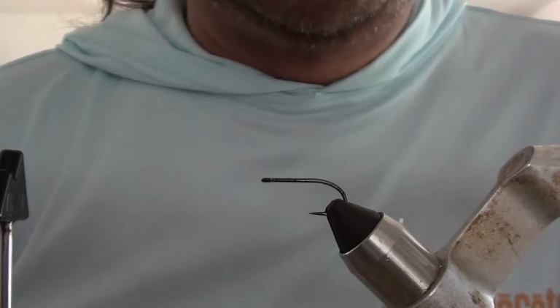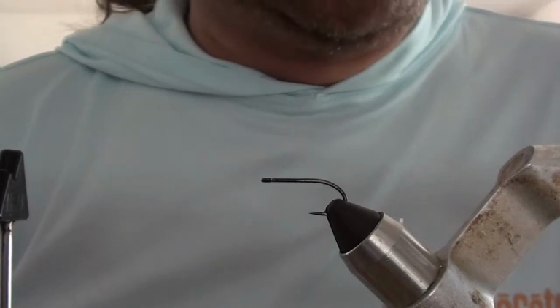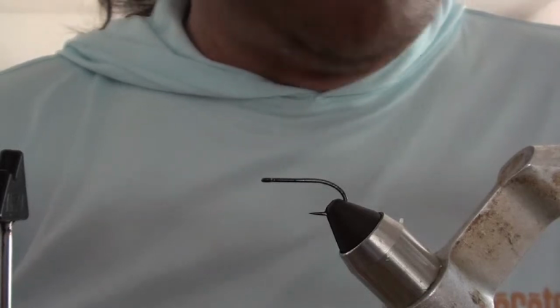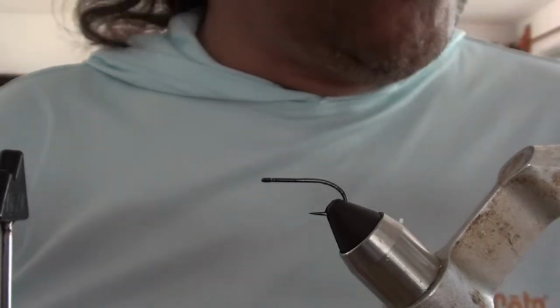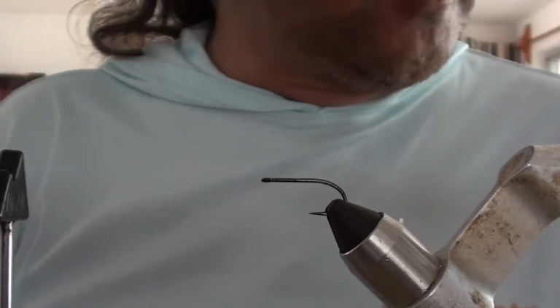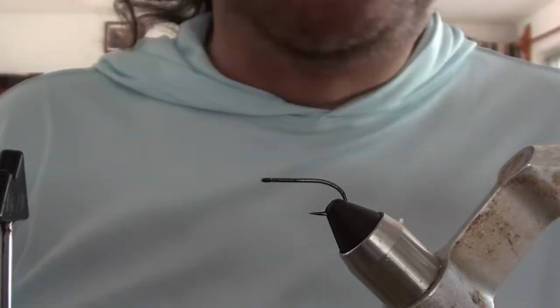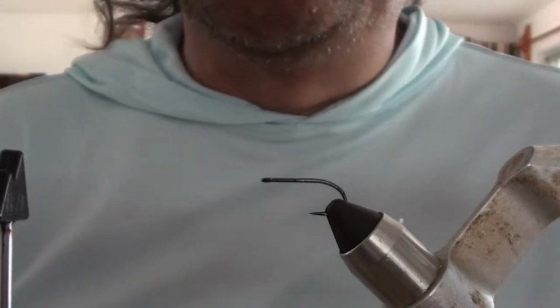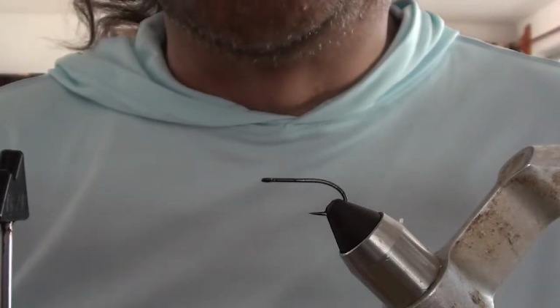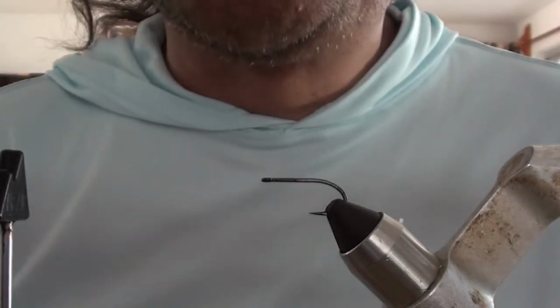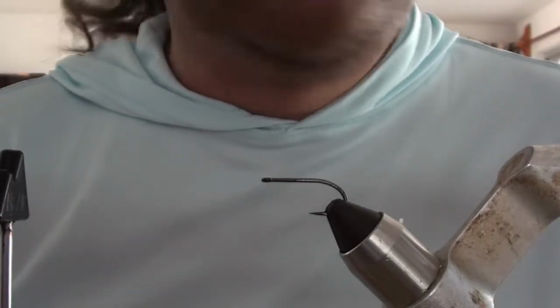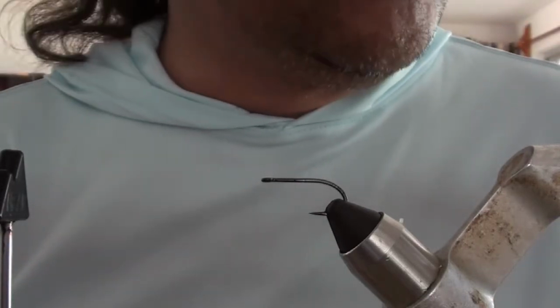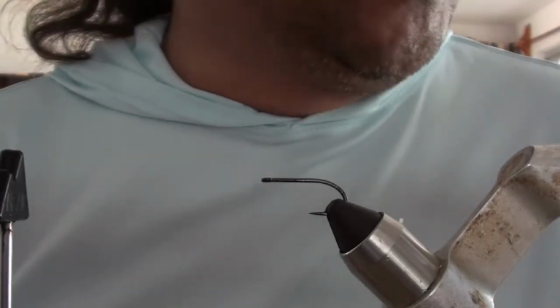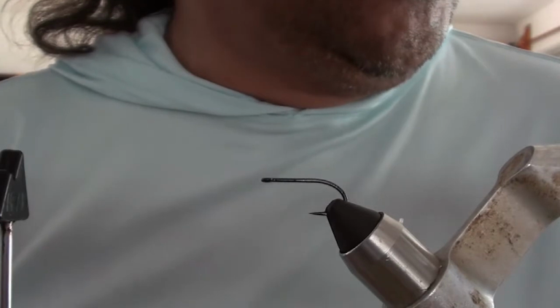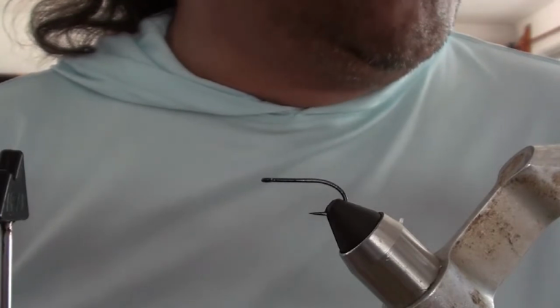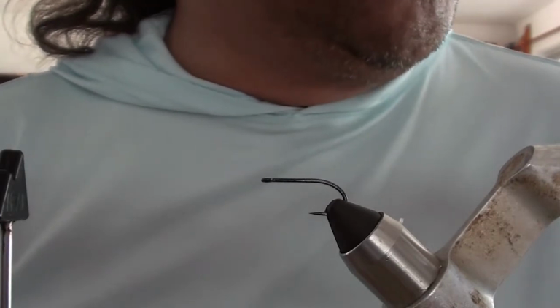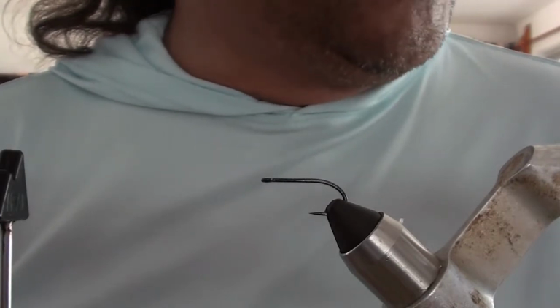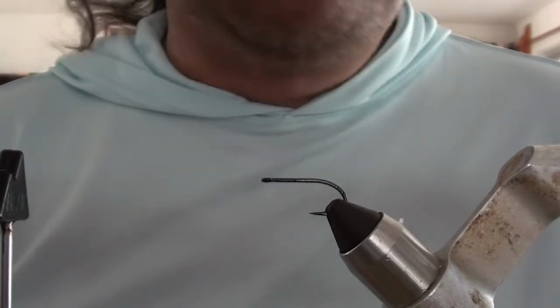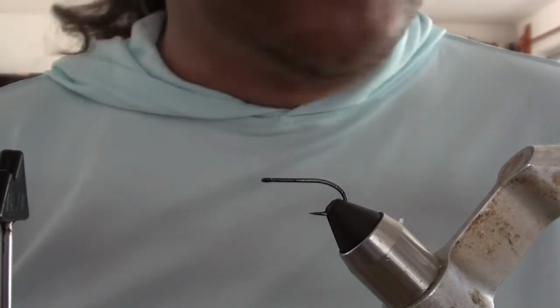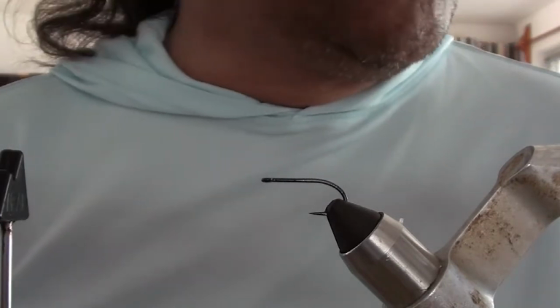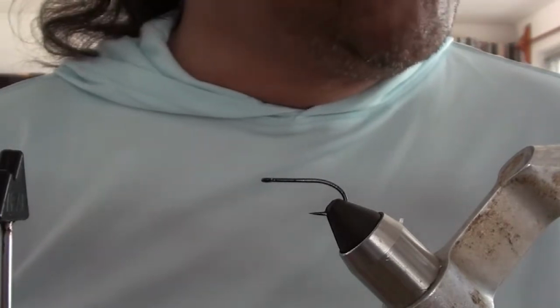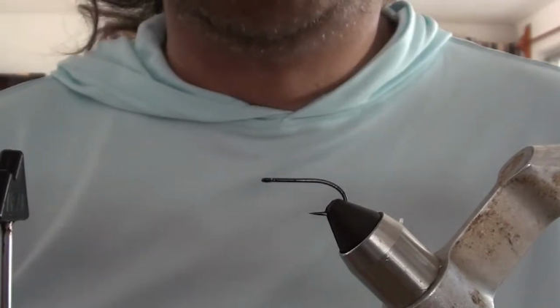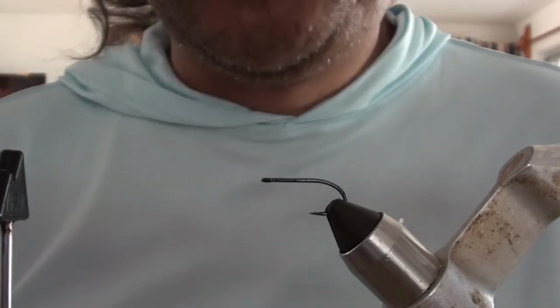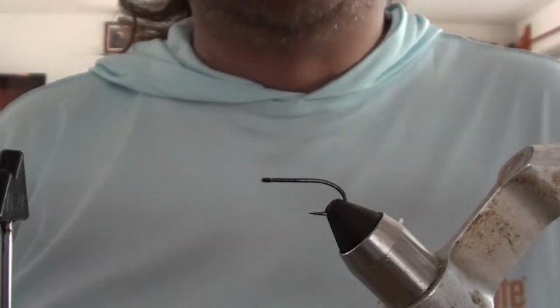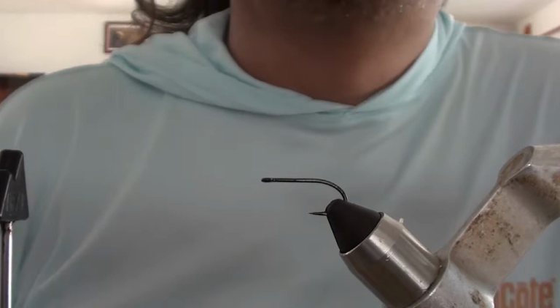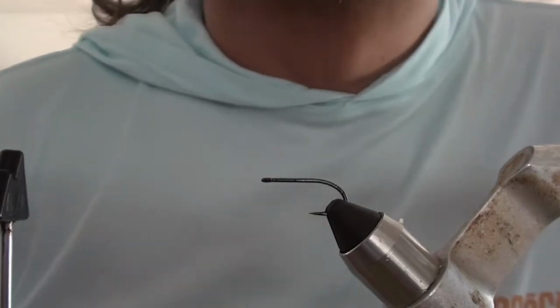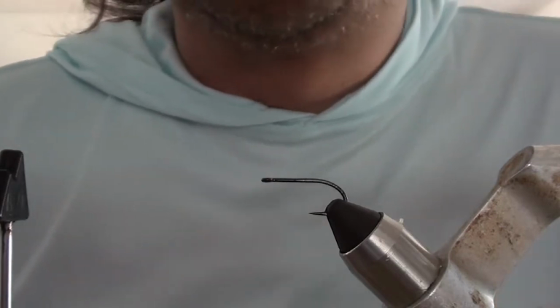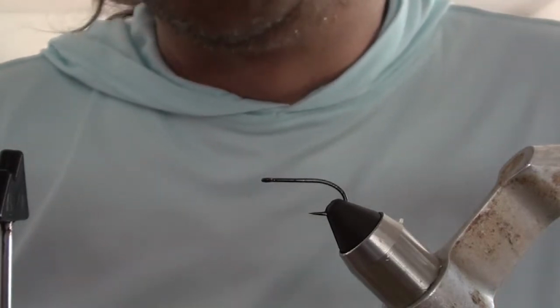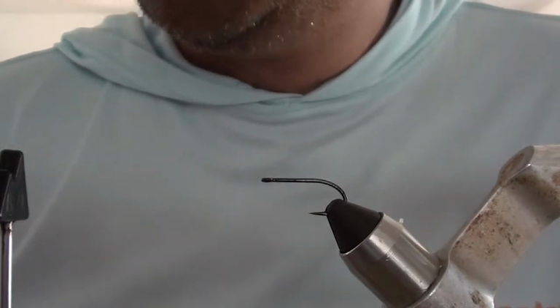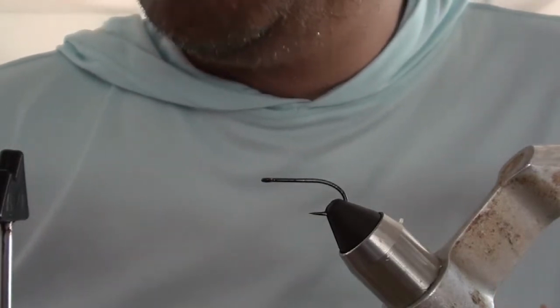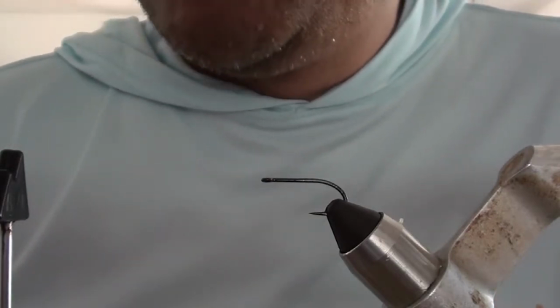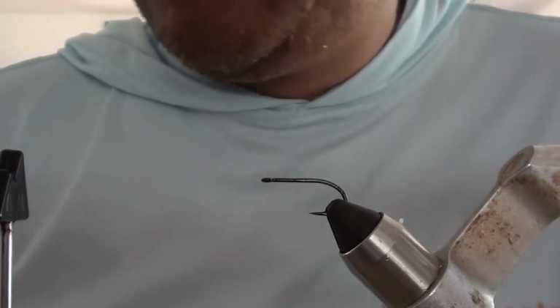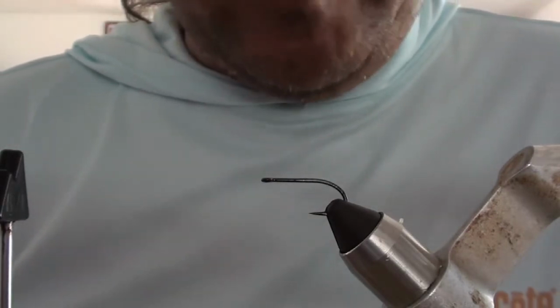Hi, this is Rob Mukai from La Cocote Eco Inn in Ixcalac, Mexico, doing another fly tying video. I'm on a roll here. This whole social distancing thing is giving me some time to play around a little bit.